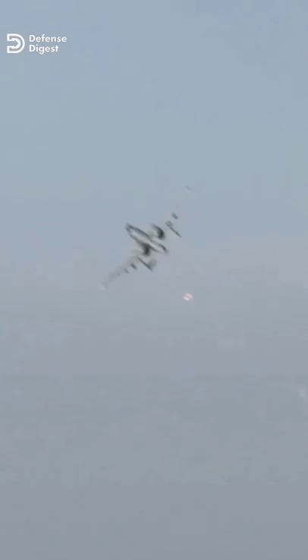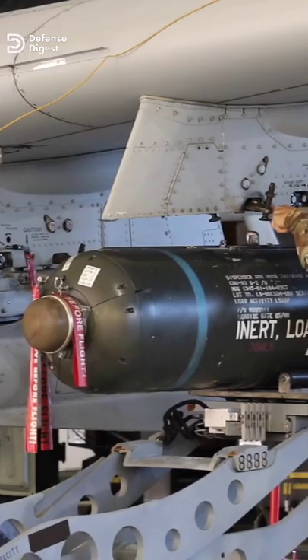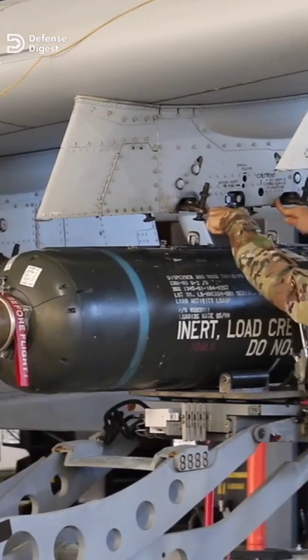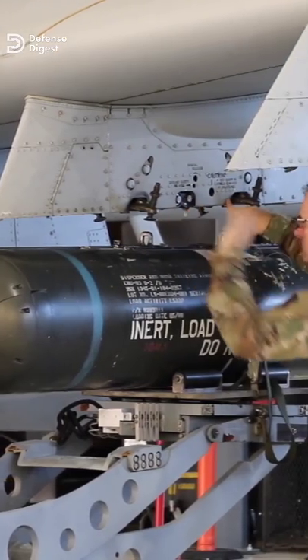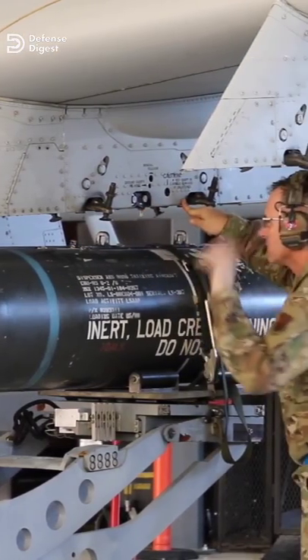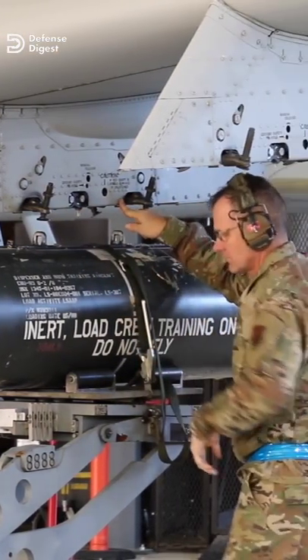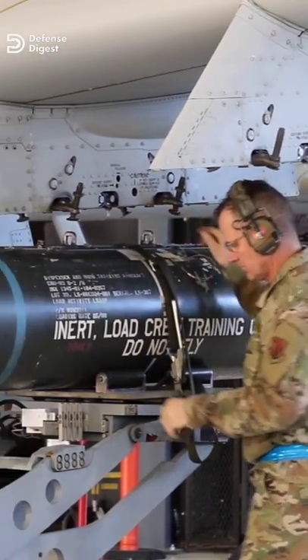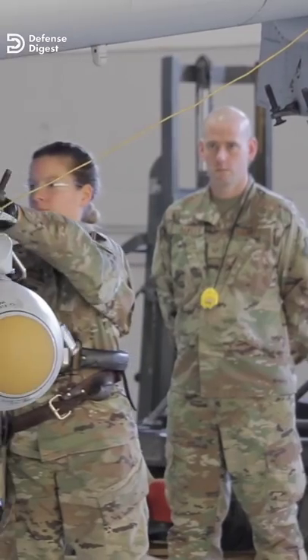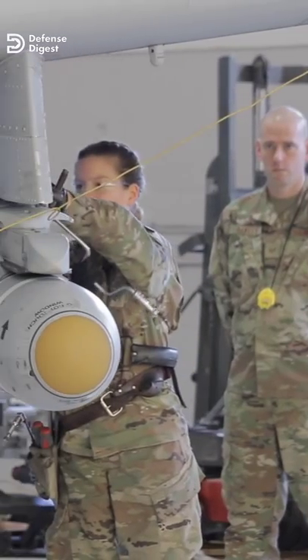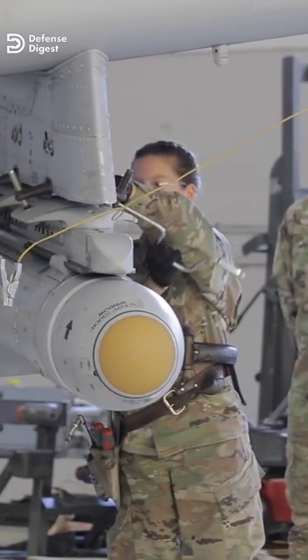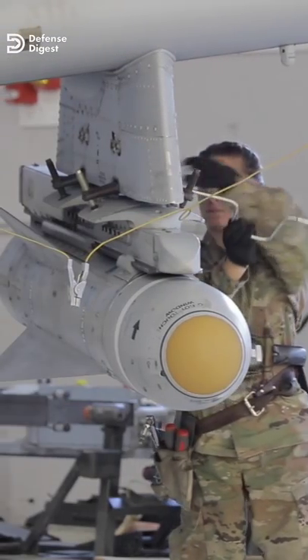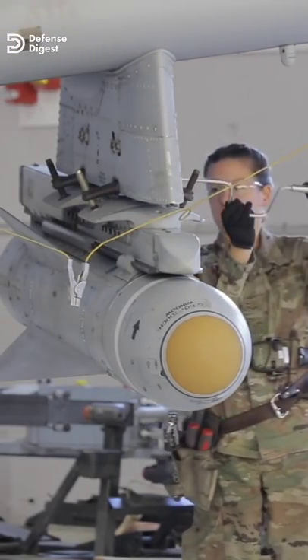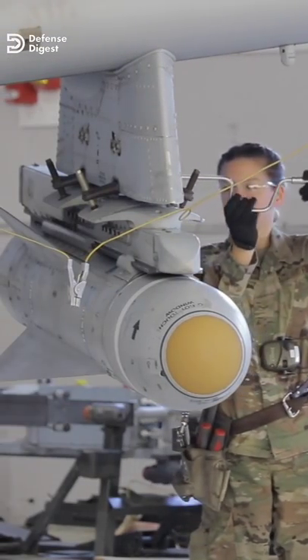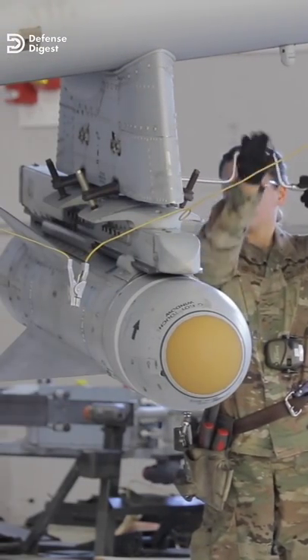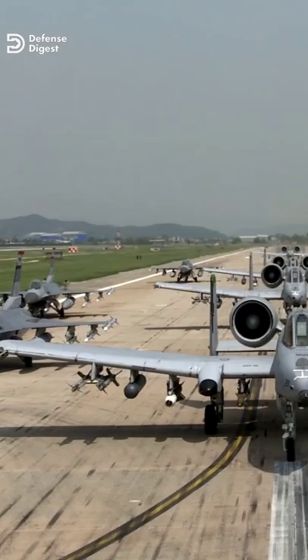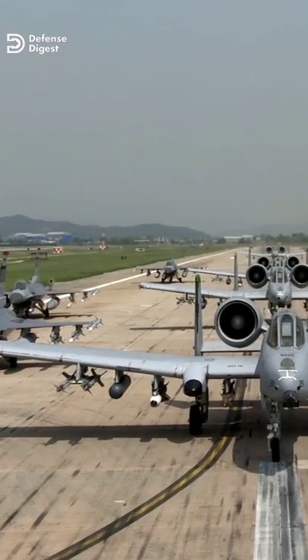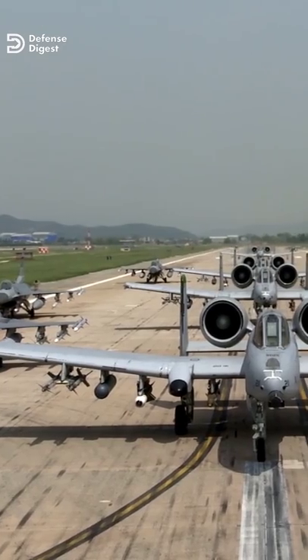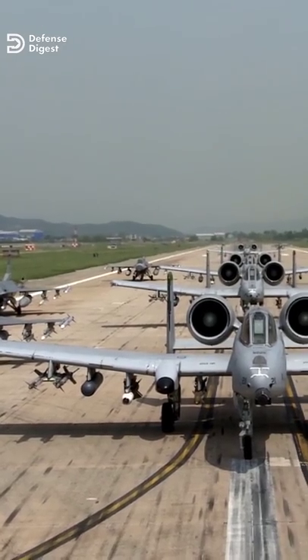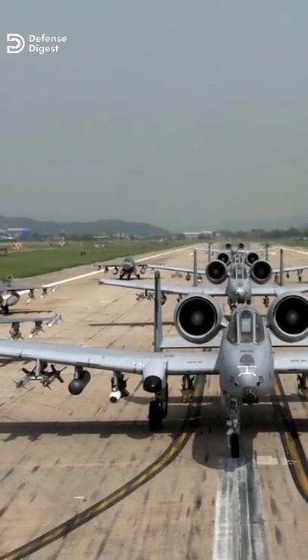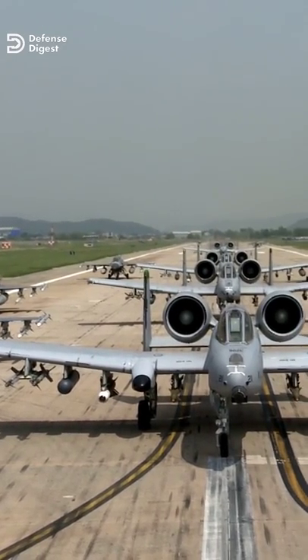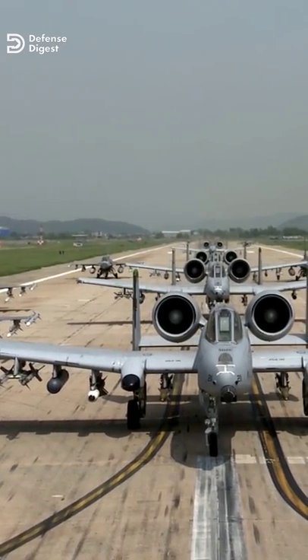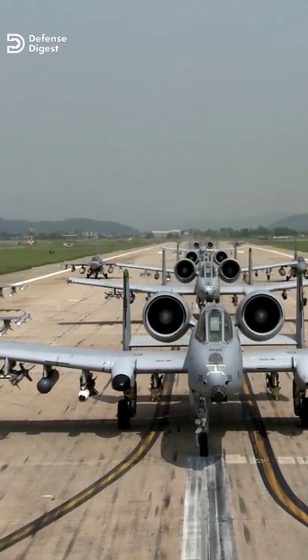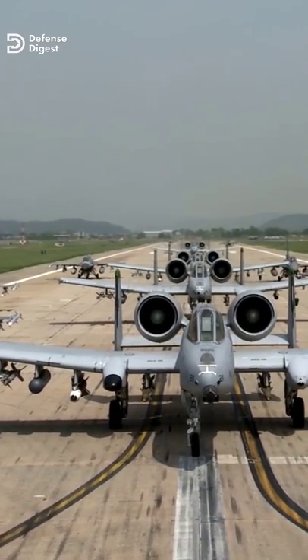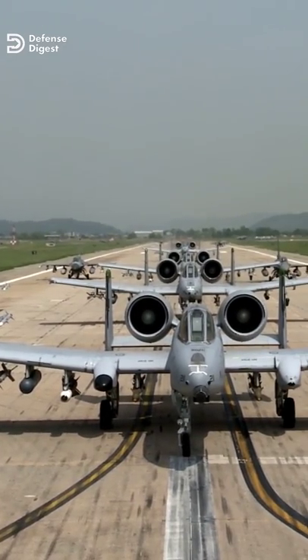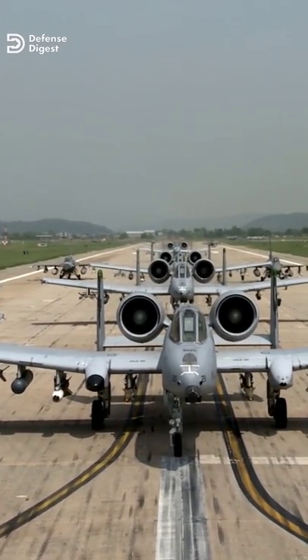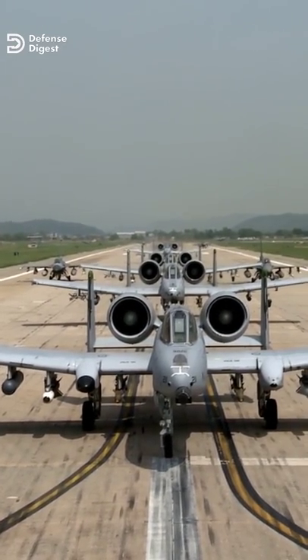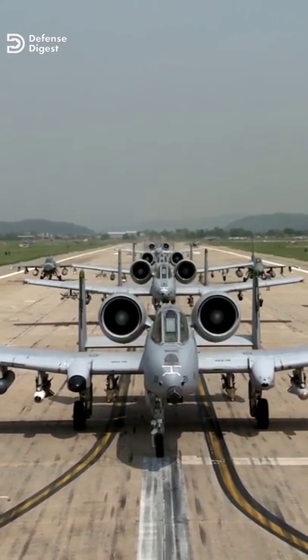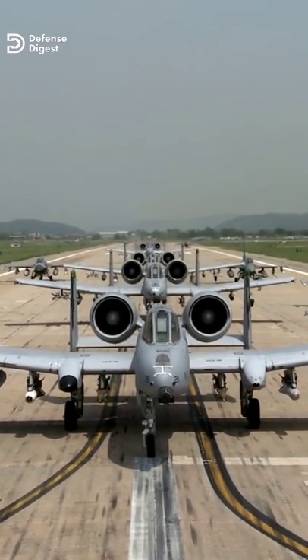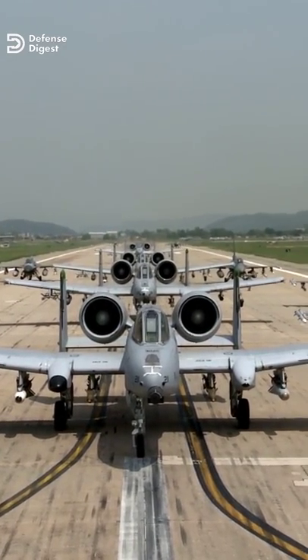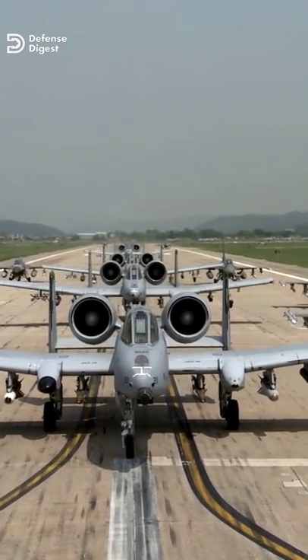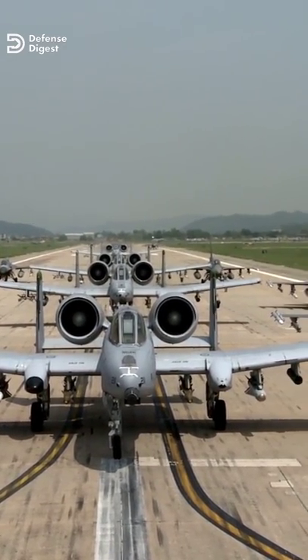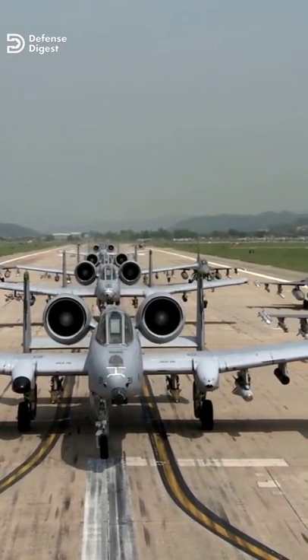The aircraft can carry 16,000 pounds of mixed ordnance, including GPS-guided joint direct-attack munitions and AIM-9 Sidewinder missiles.